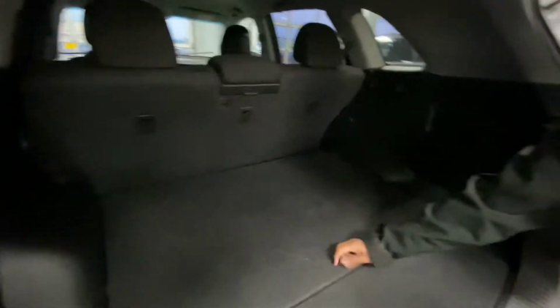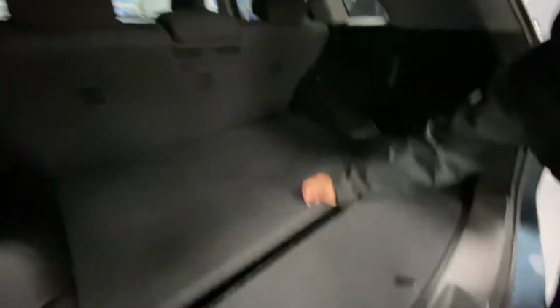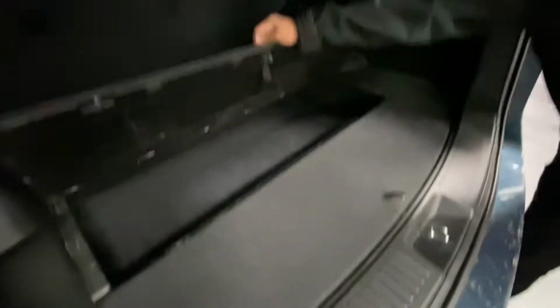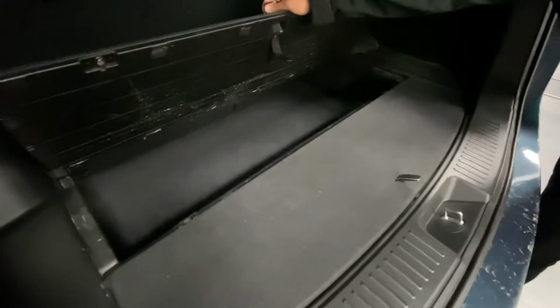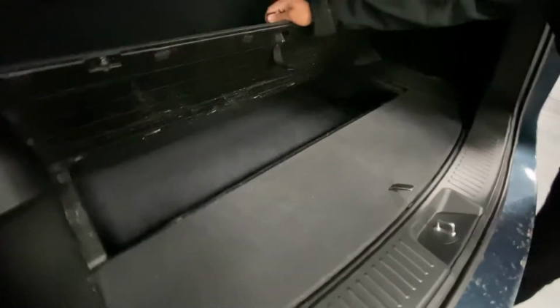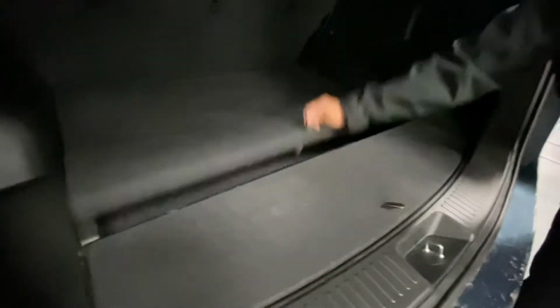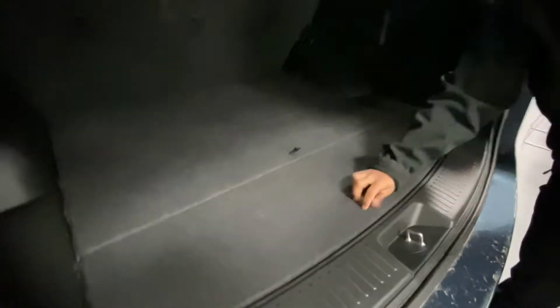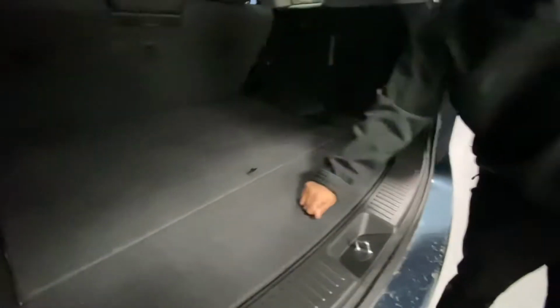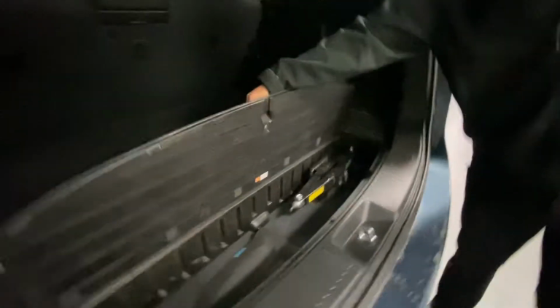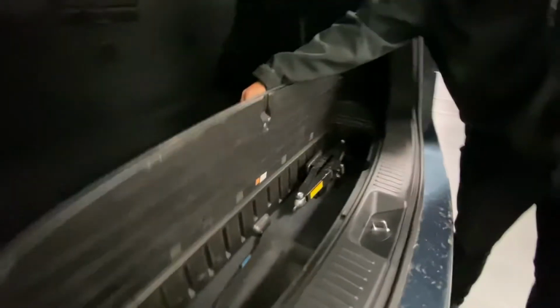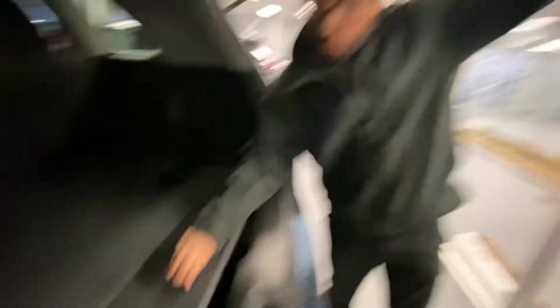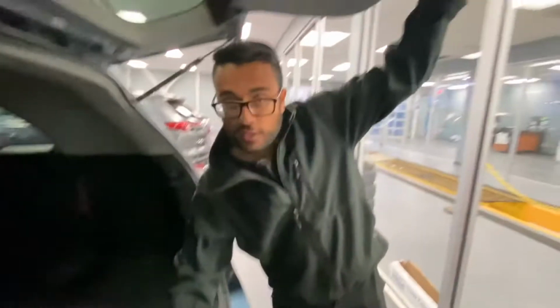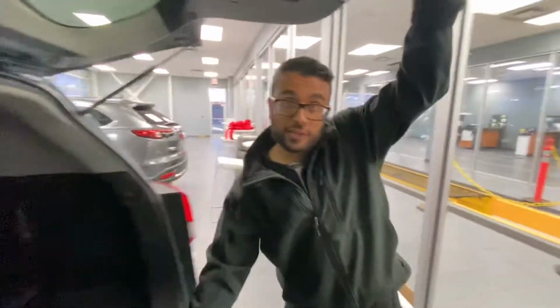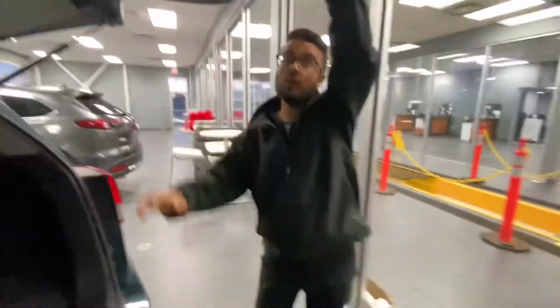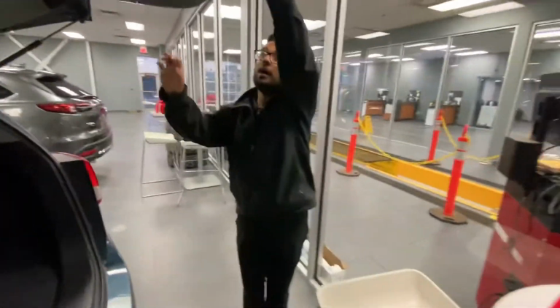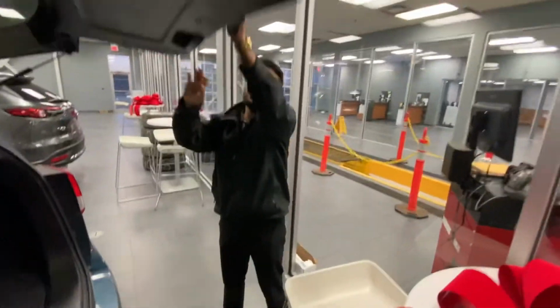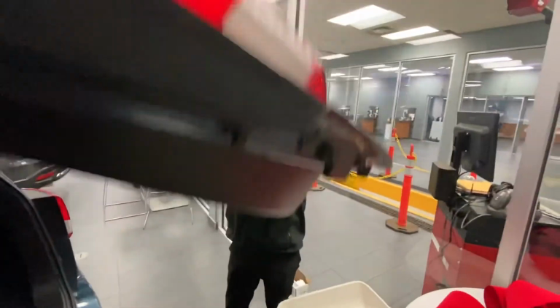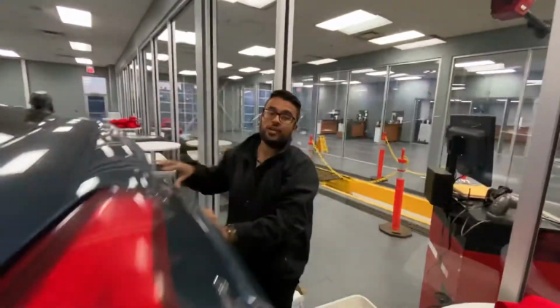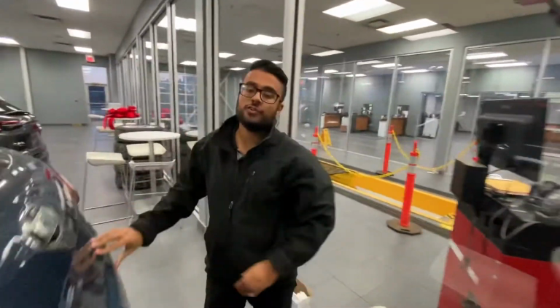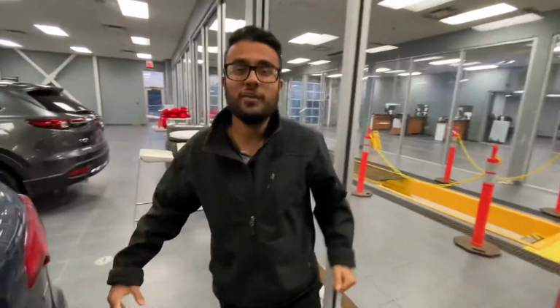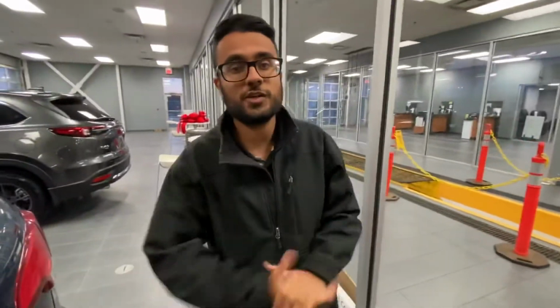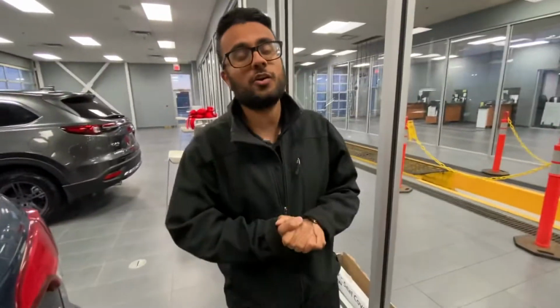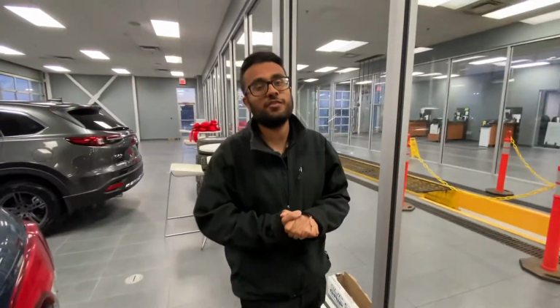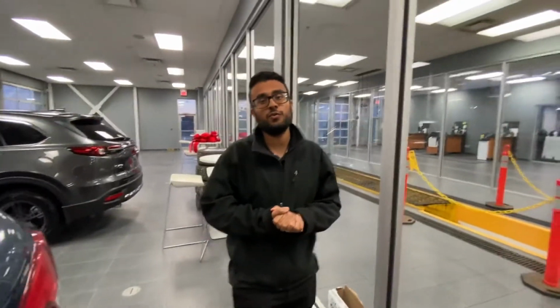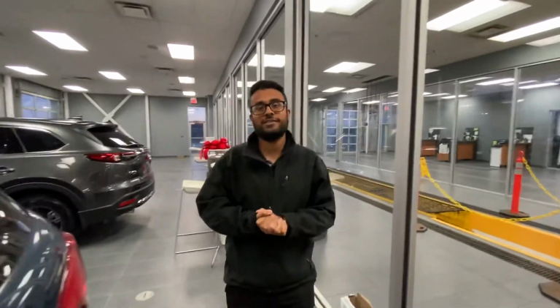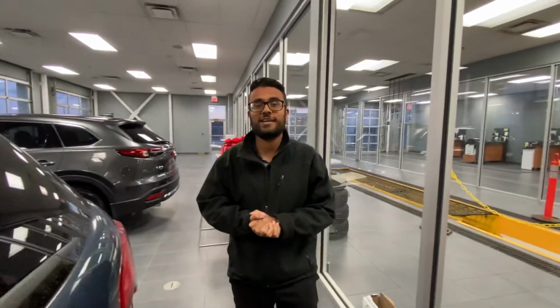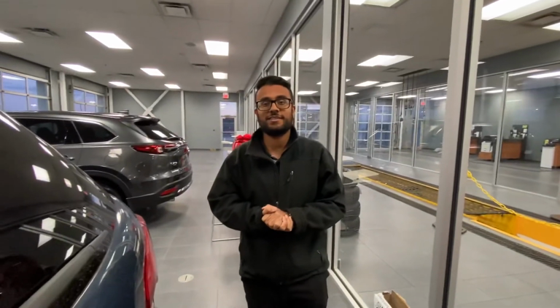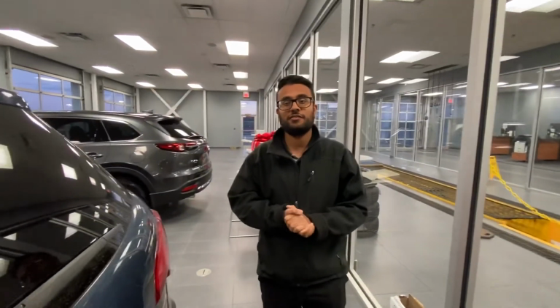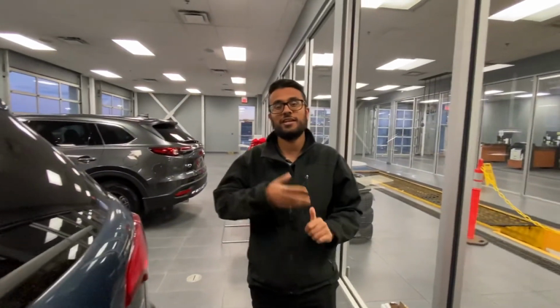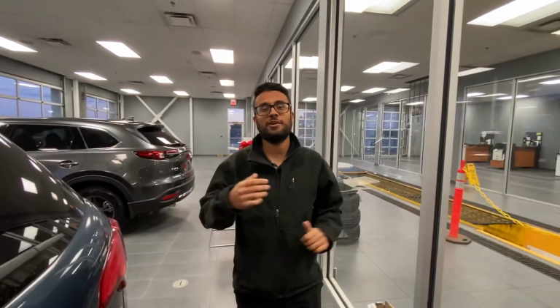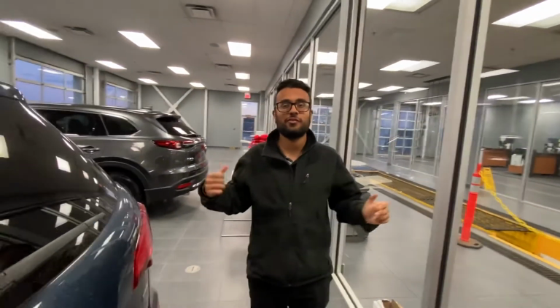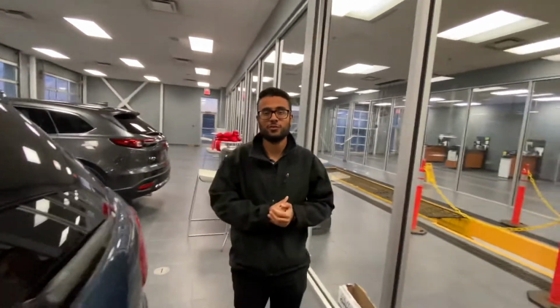I'll pop open the trunk — take a look at how much space you get, more than enough. There's also collapsible extra storage under there. I hope you like the video. Please give me a call at 780-986-9665. Thanks again, Amir — I look forward to working with you.